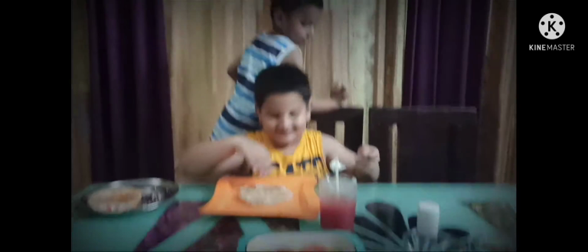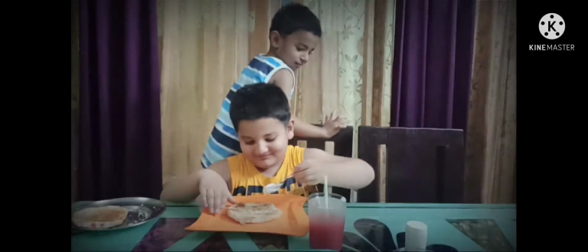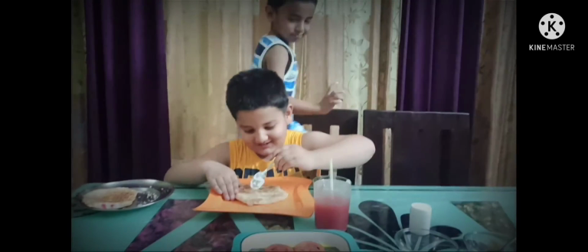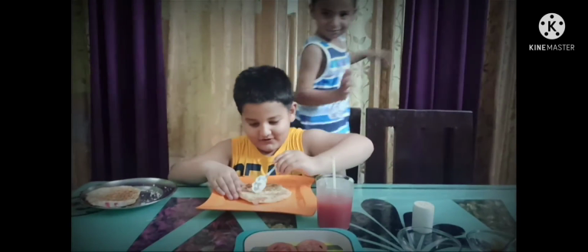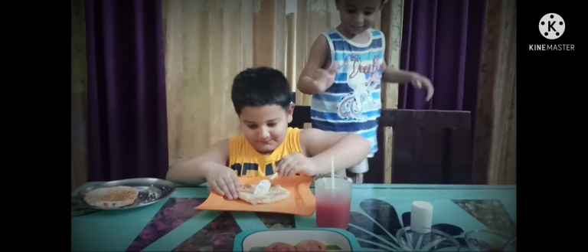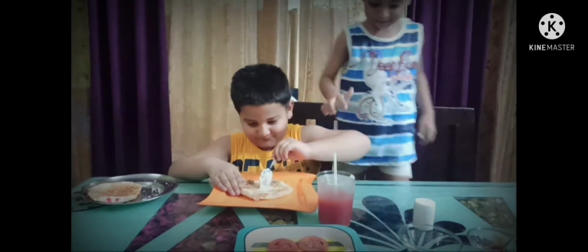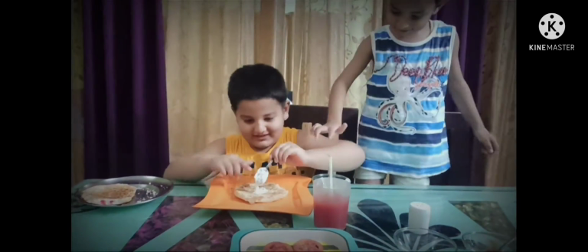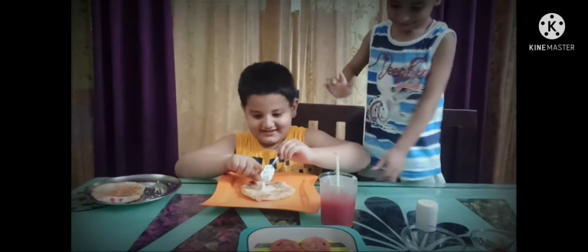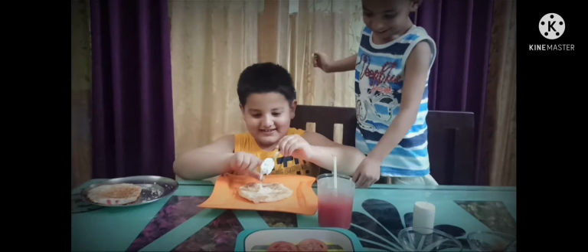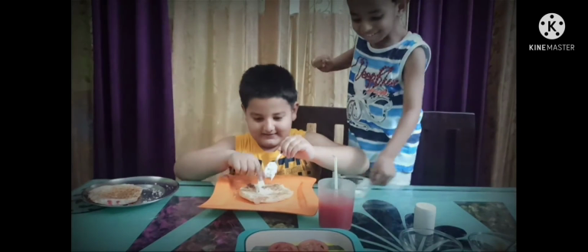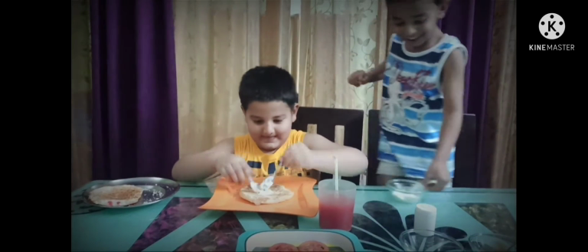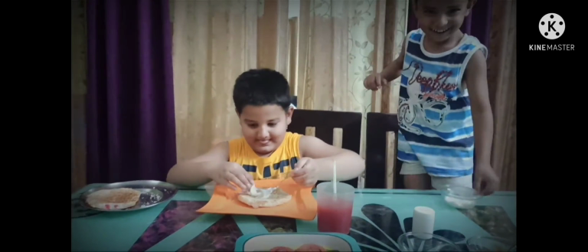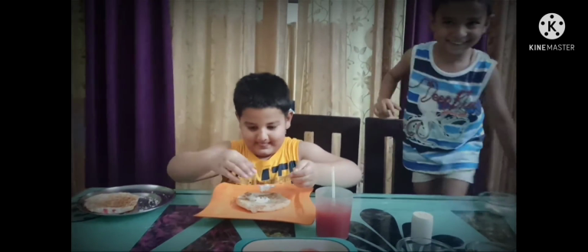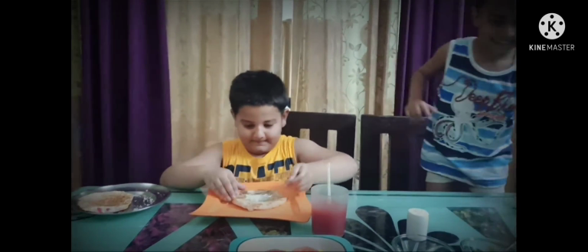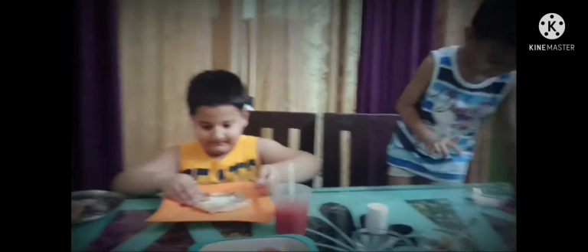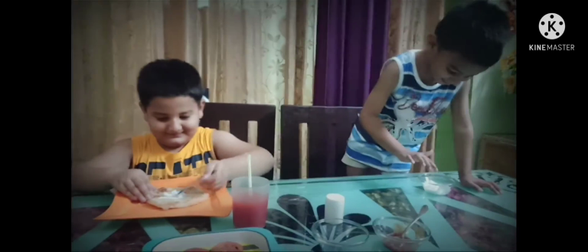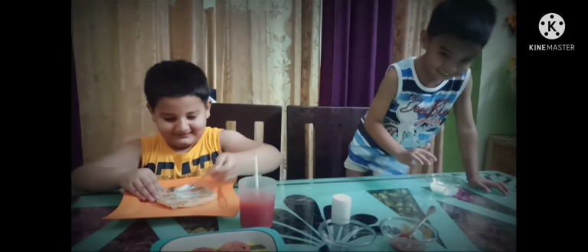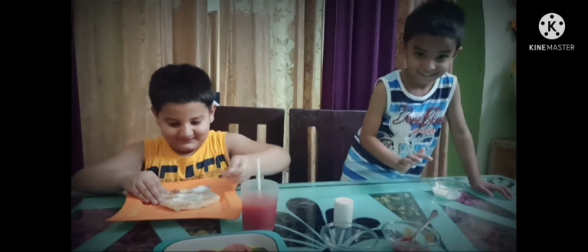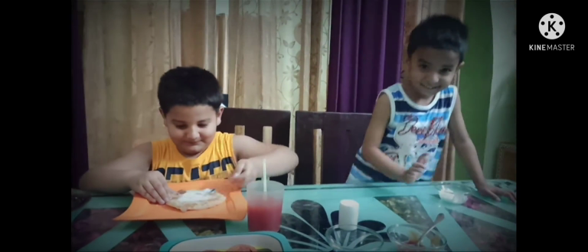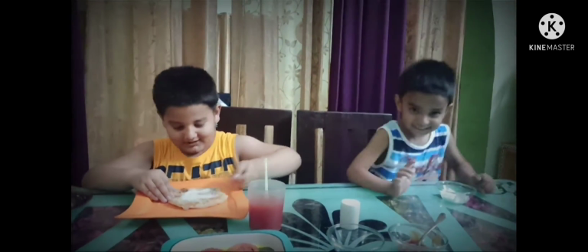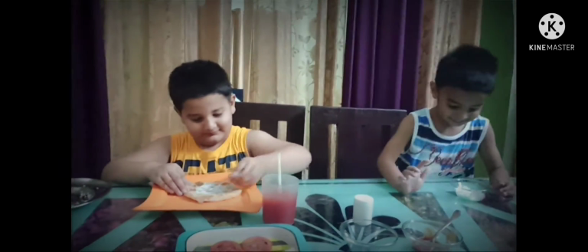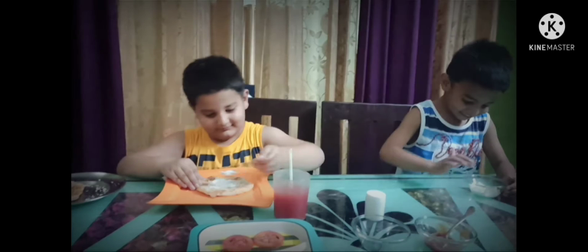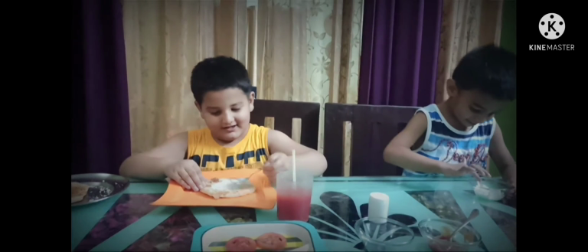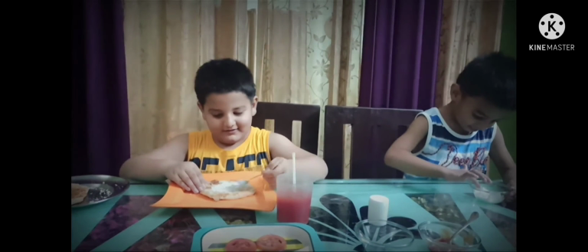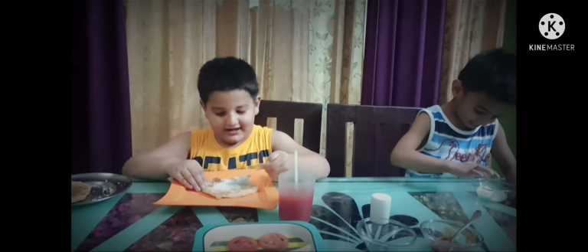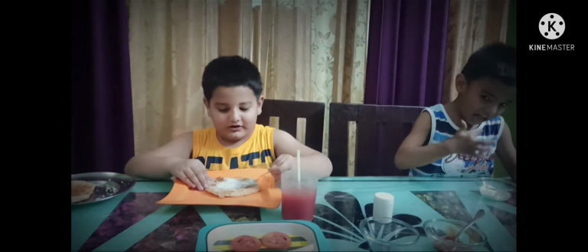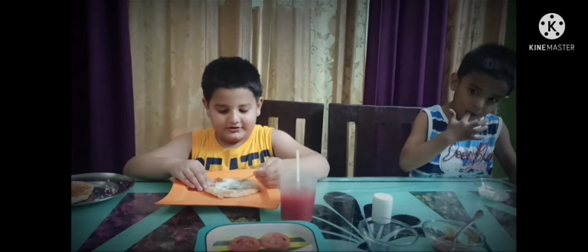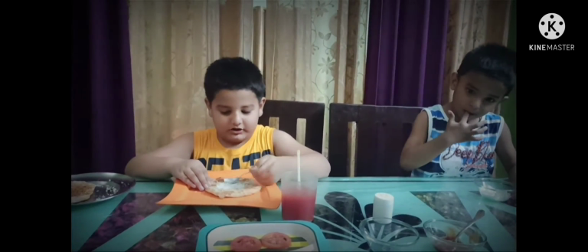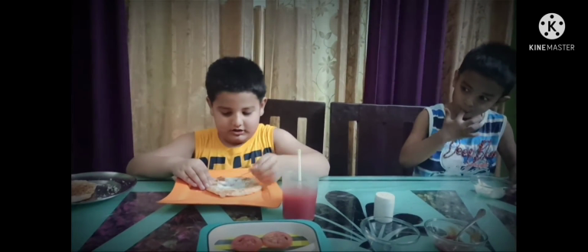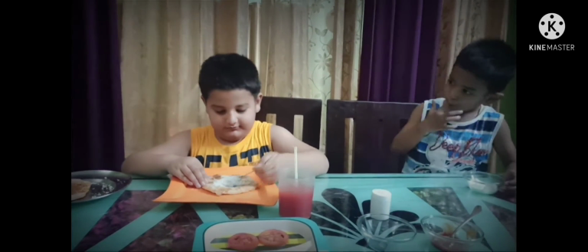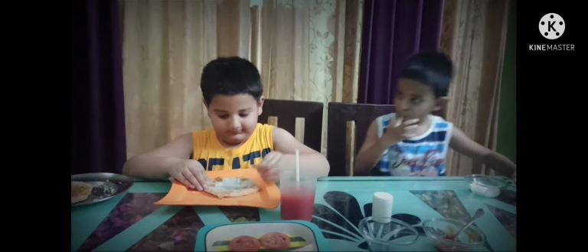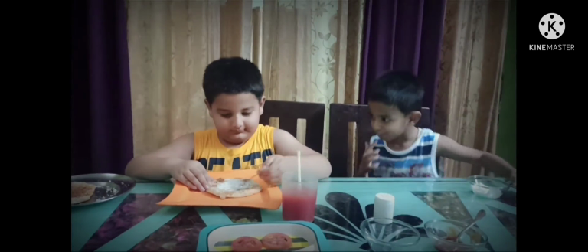All right. Okay, so let's start. Let's start. Oh, your assistant is probably going to eat it. It's okay, it's okay. You are so sweet.